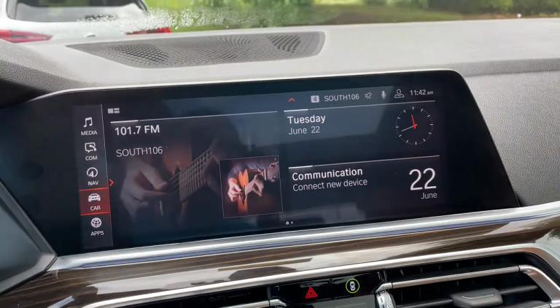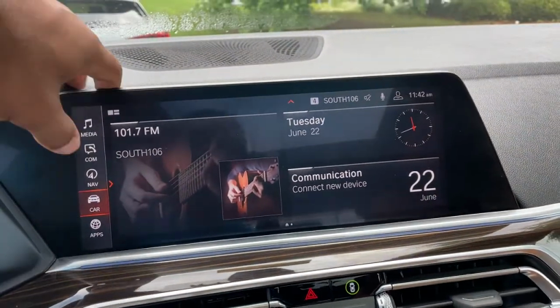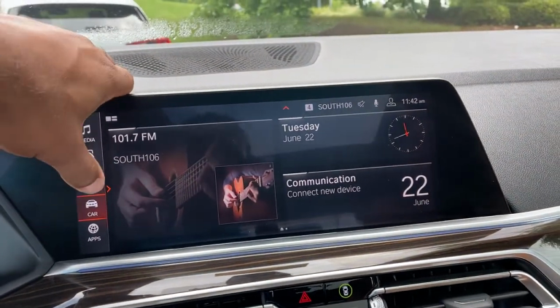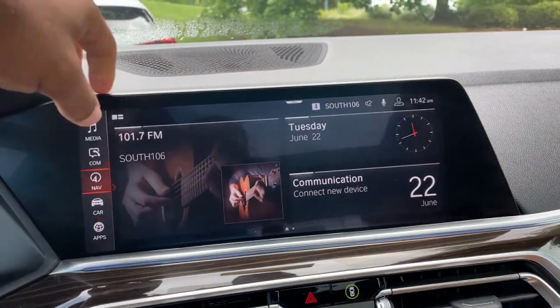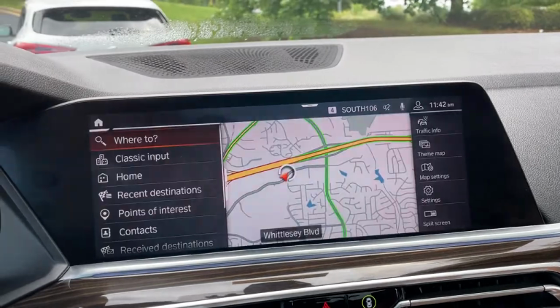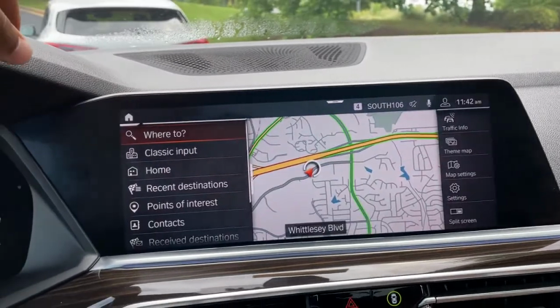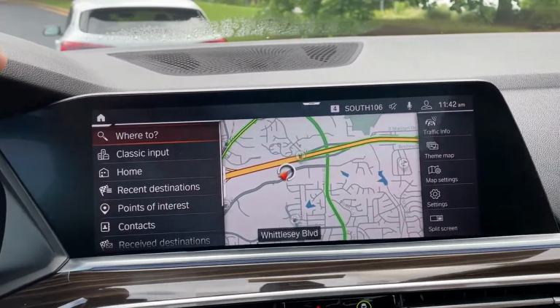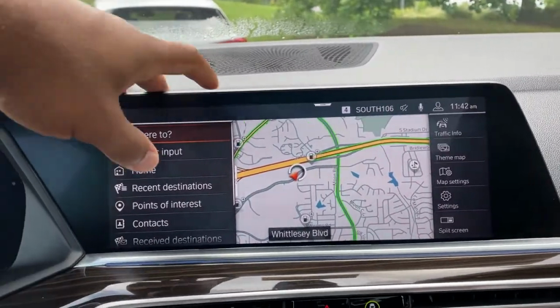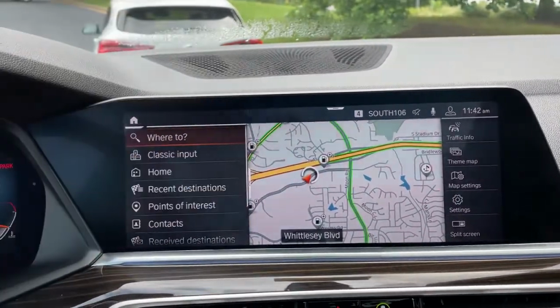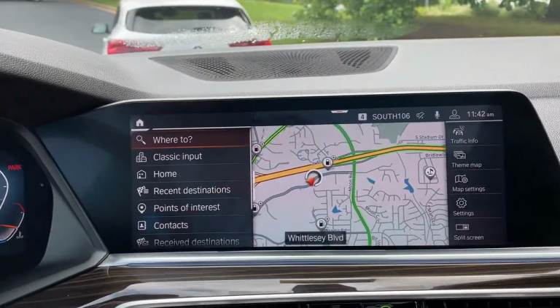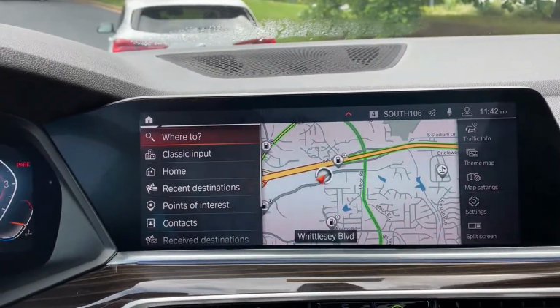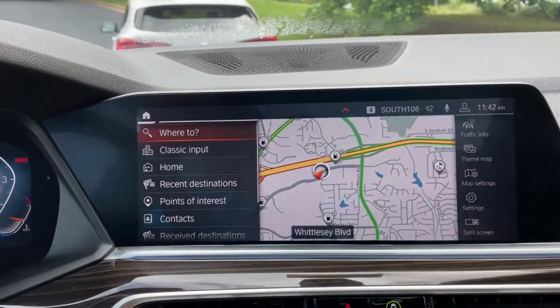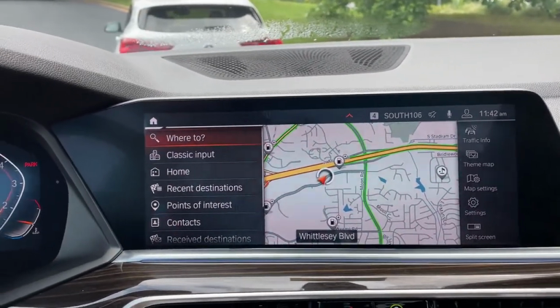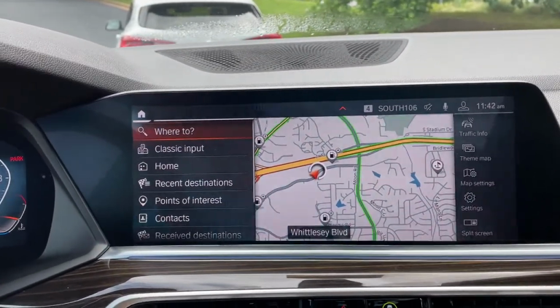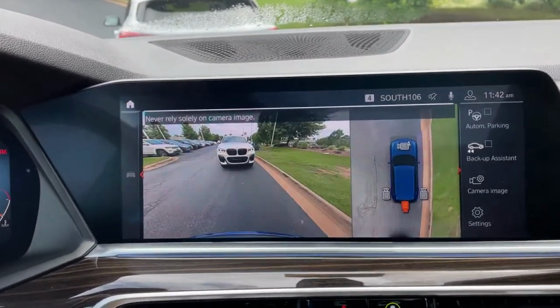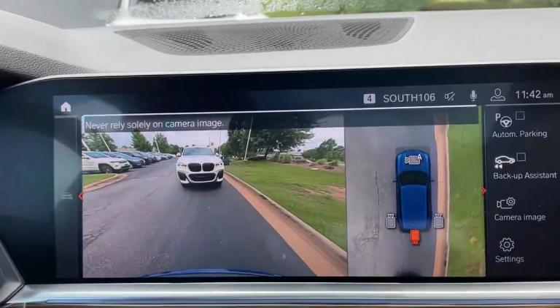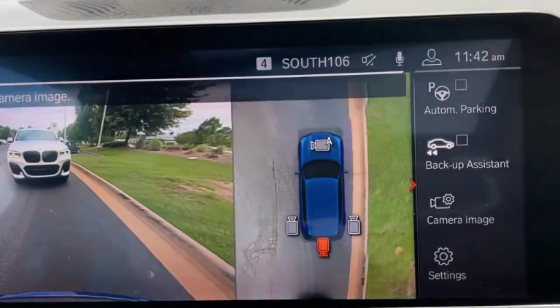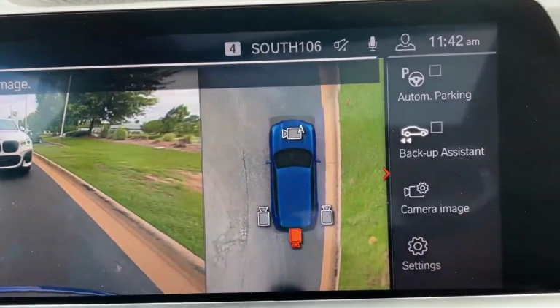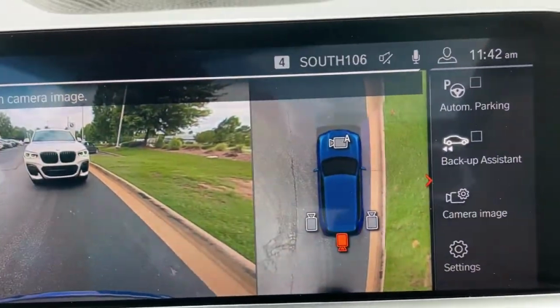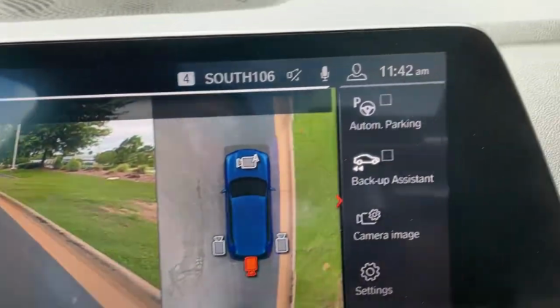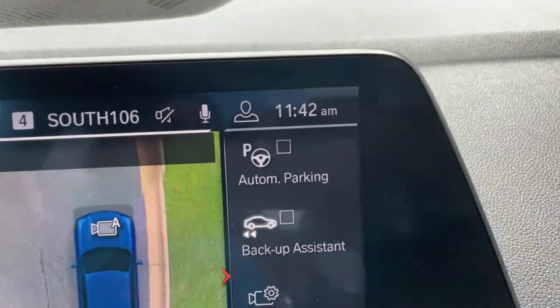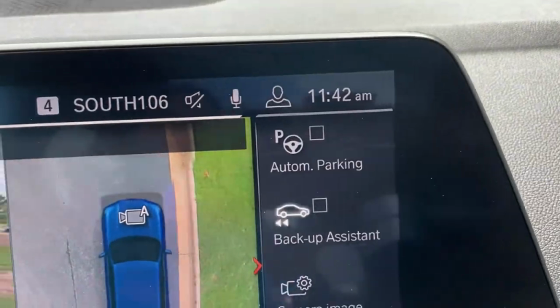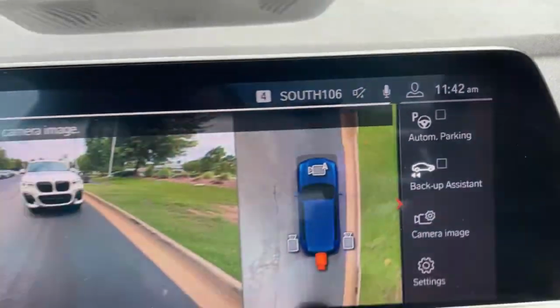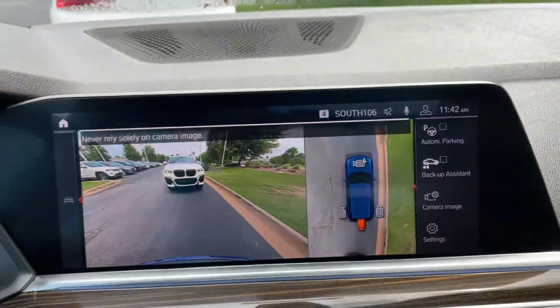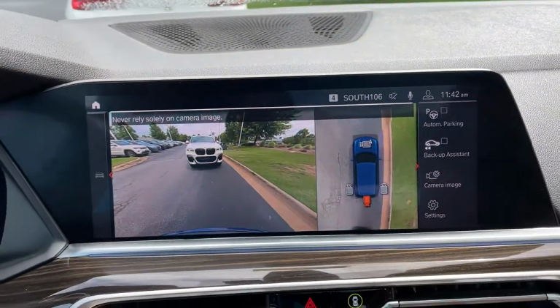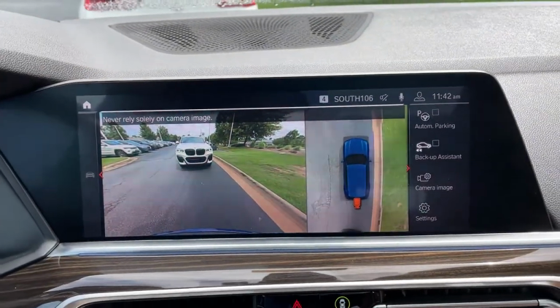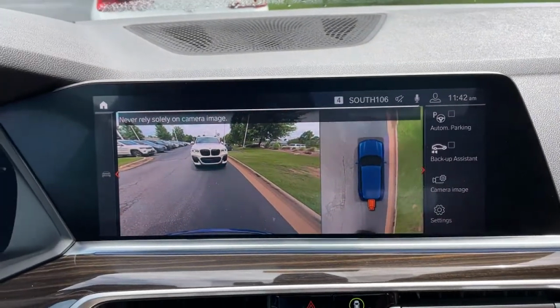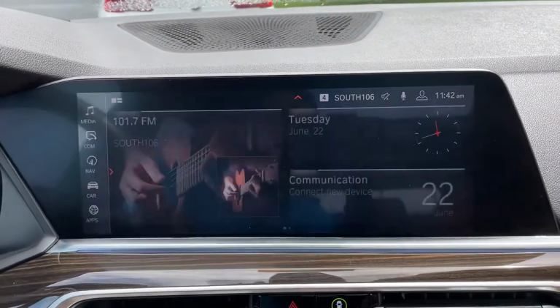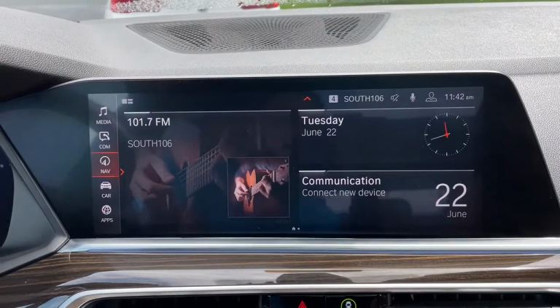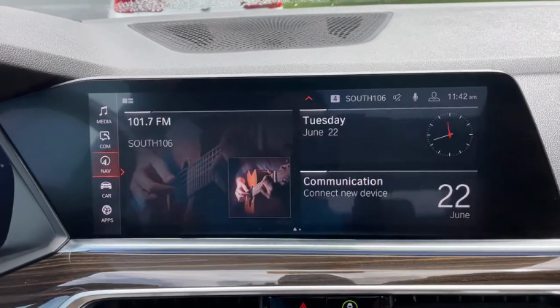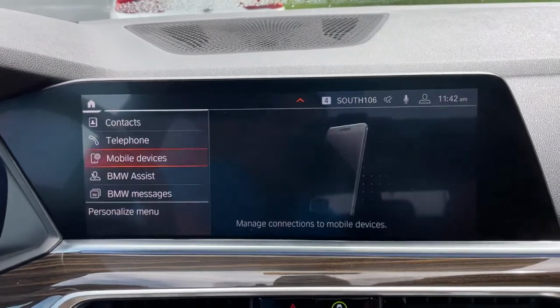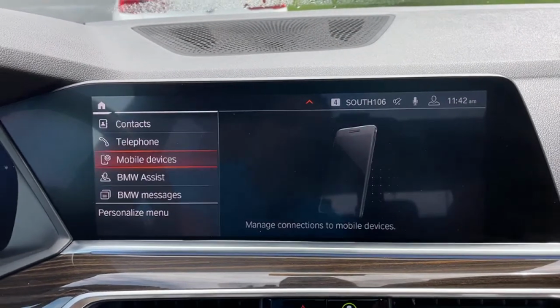It is touchscreen. You do have navigation. You've got your rear view camera. Front and rear parking sensors. Automatic parking capability as well. We do have Apple CarPlay.